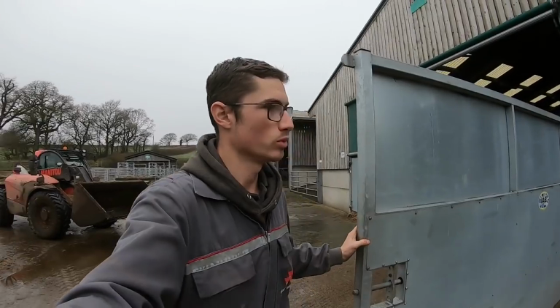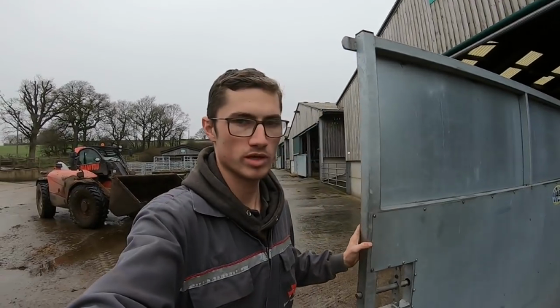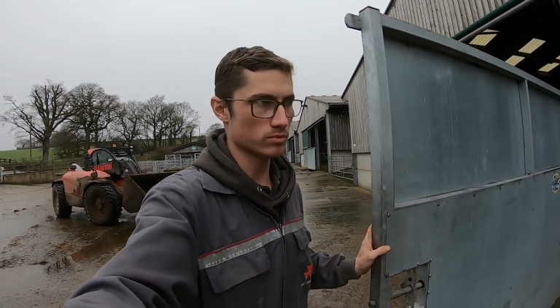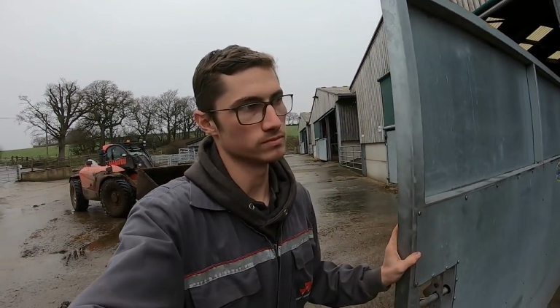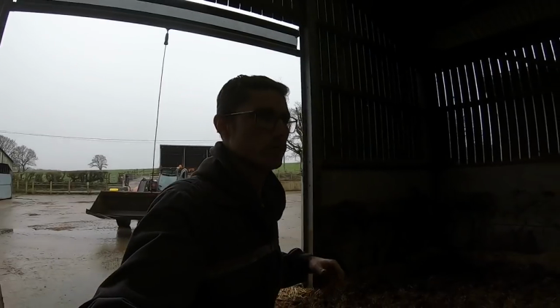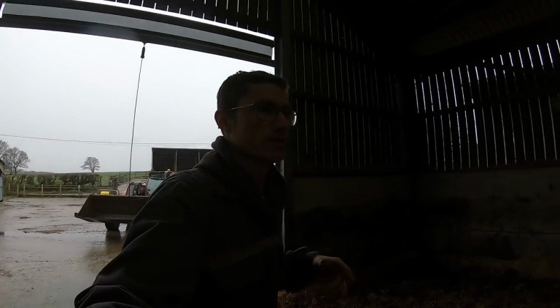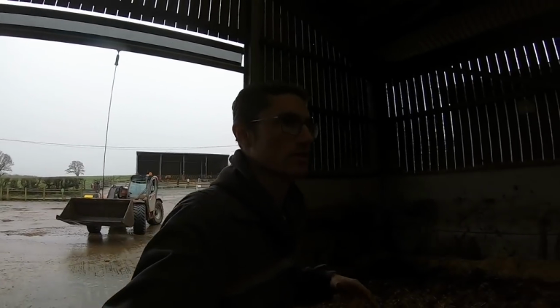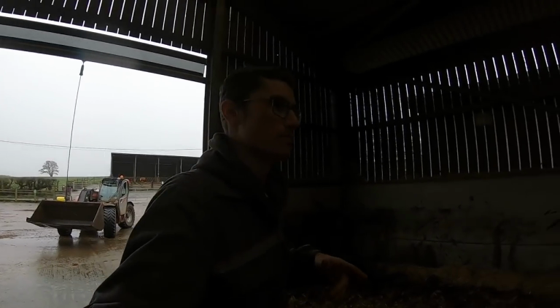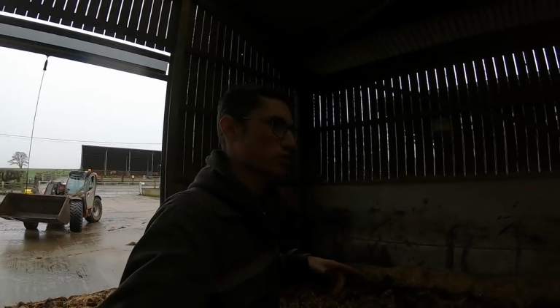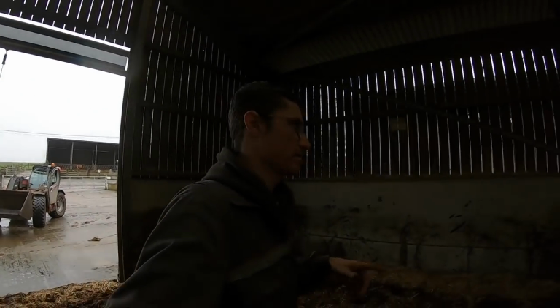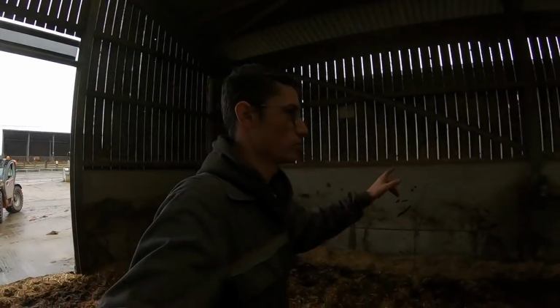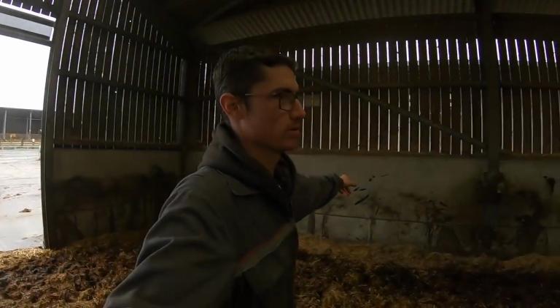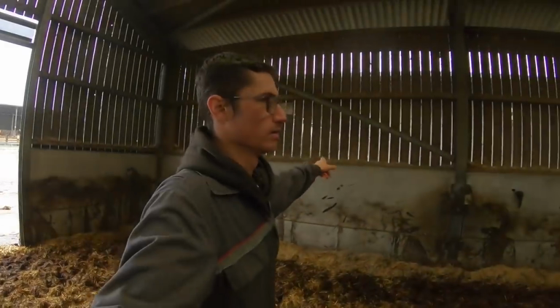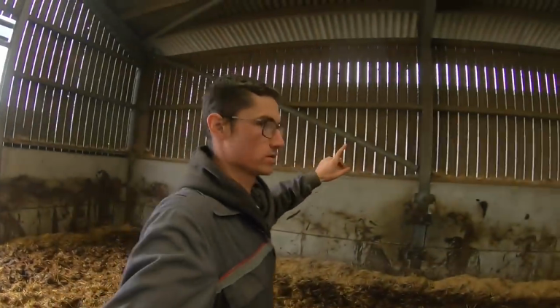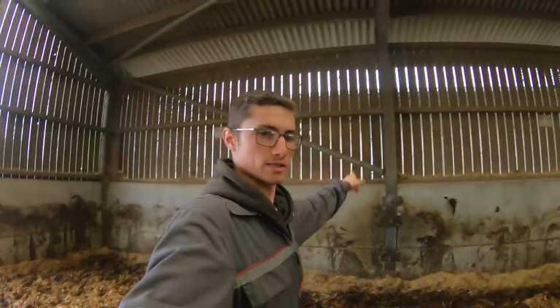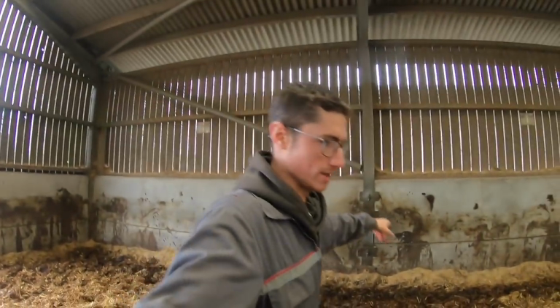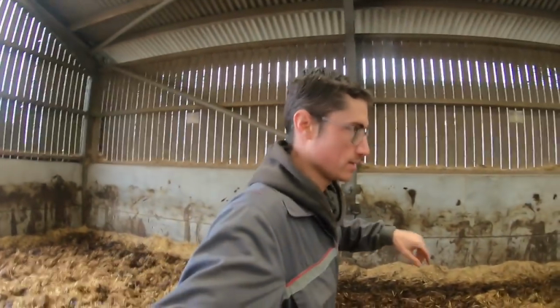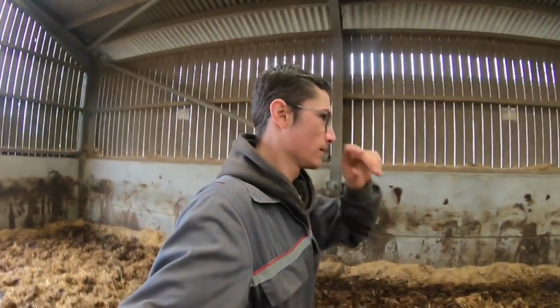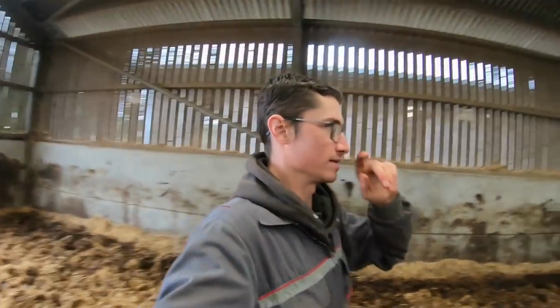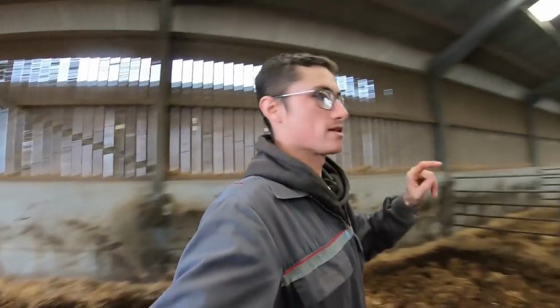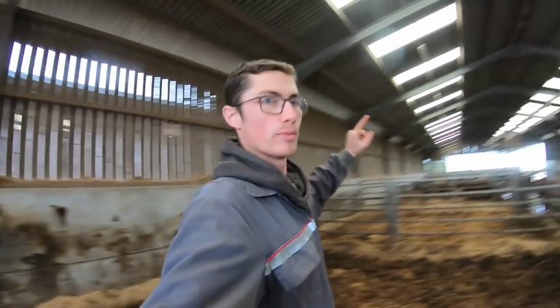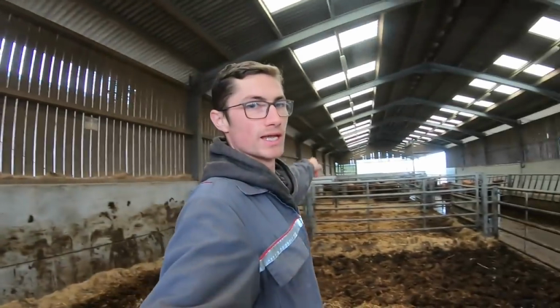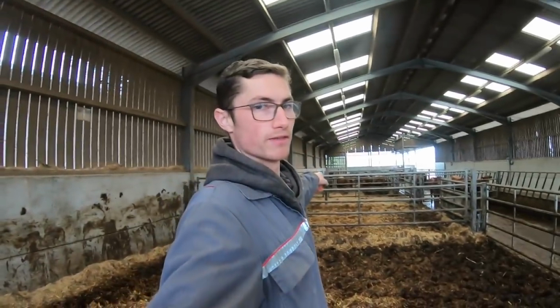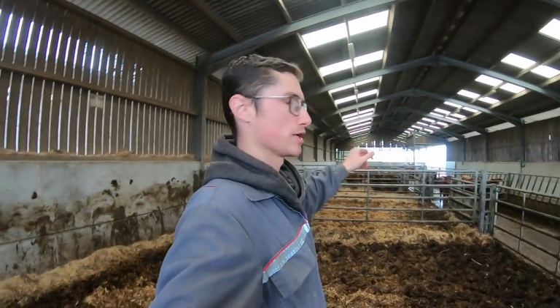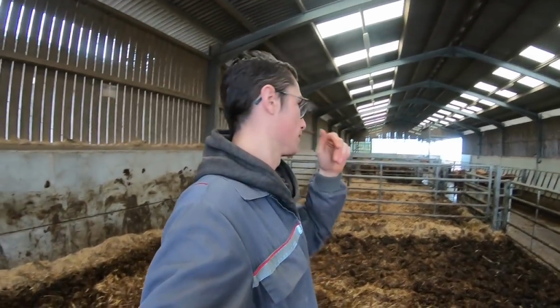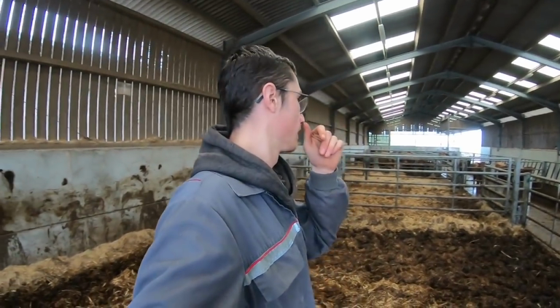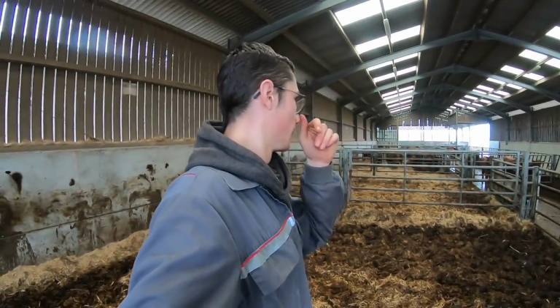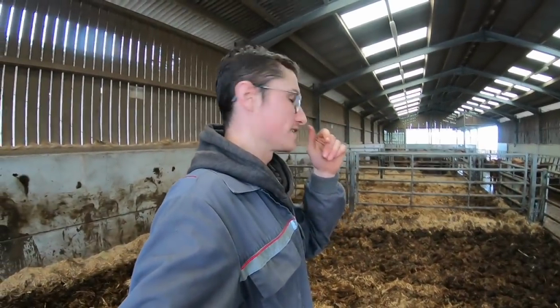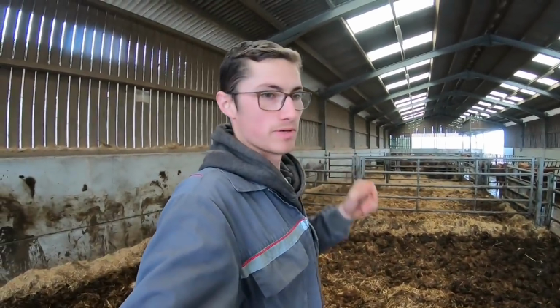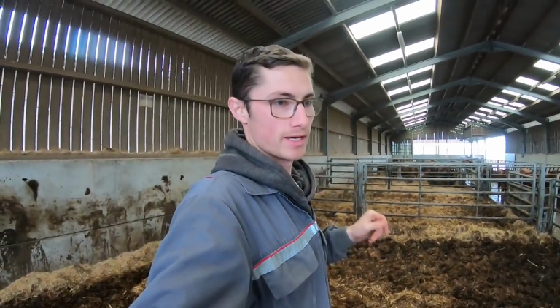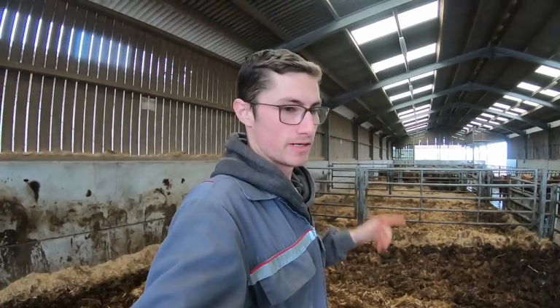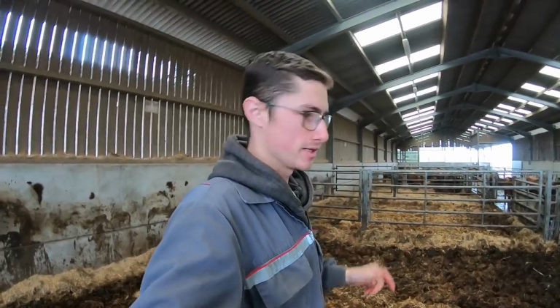Morning people! We're moving the middle shed group, which is next door to here, down to the opposite end of their shed, because that's where their feeder is.